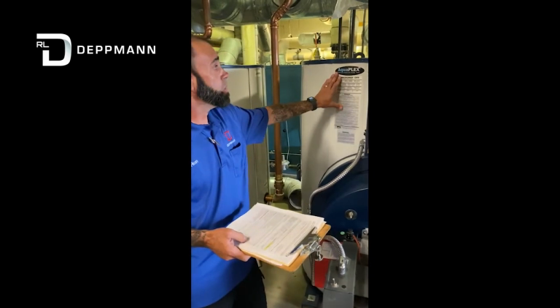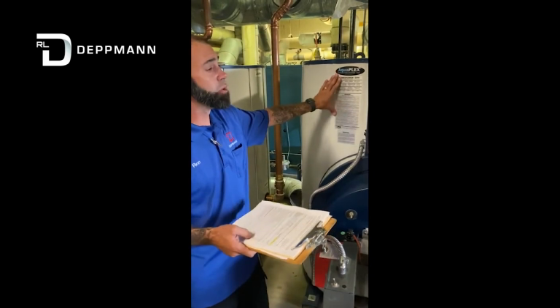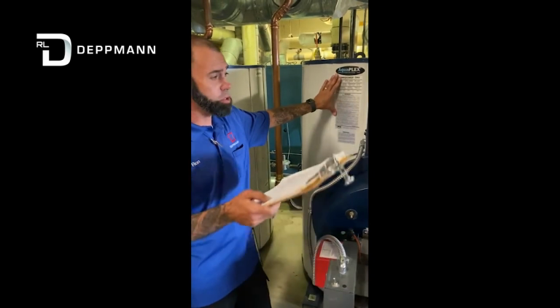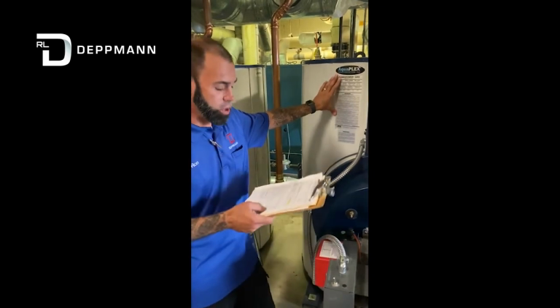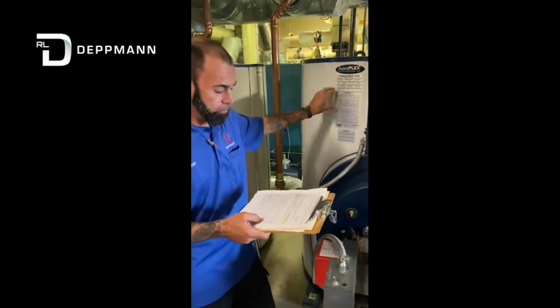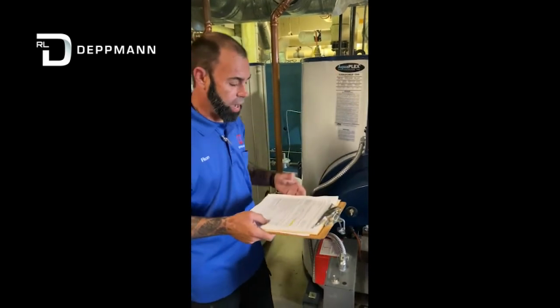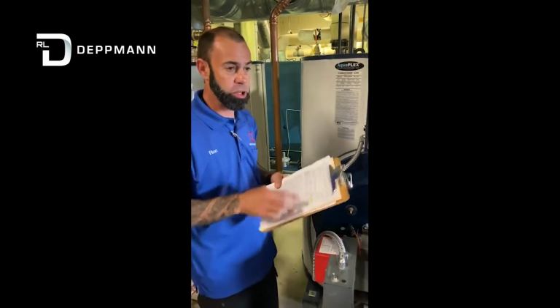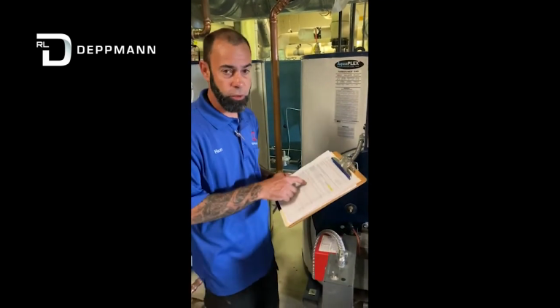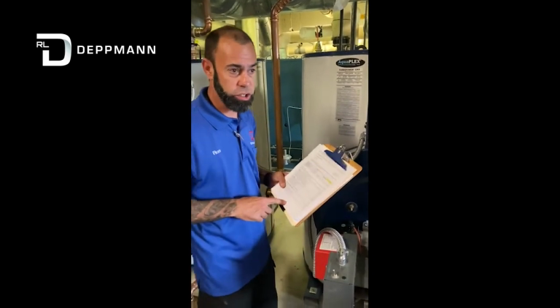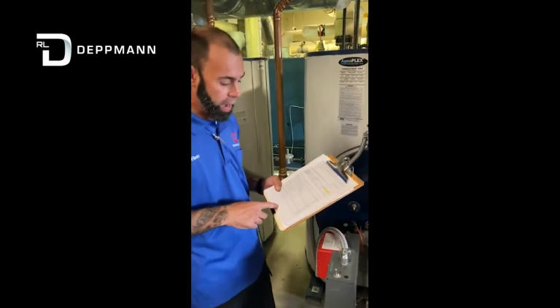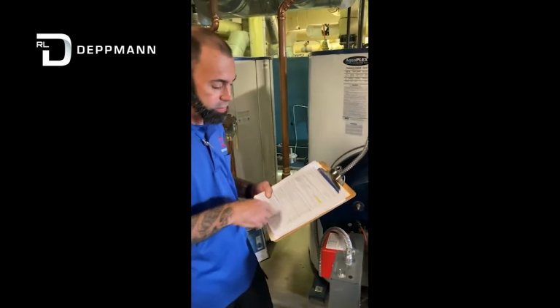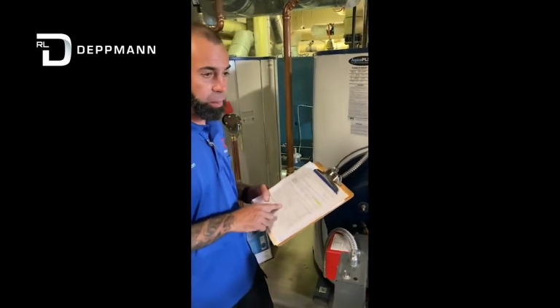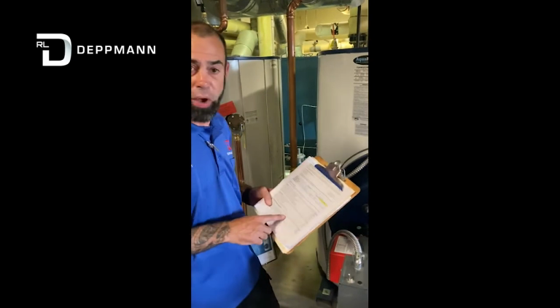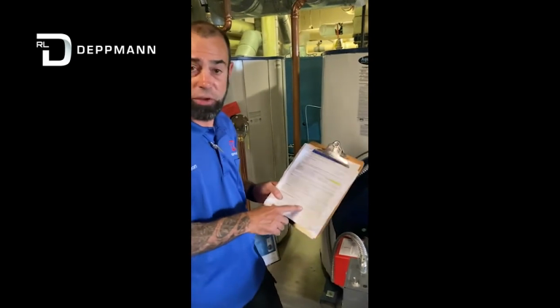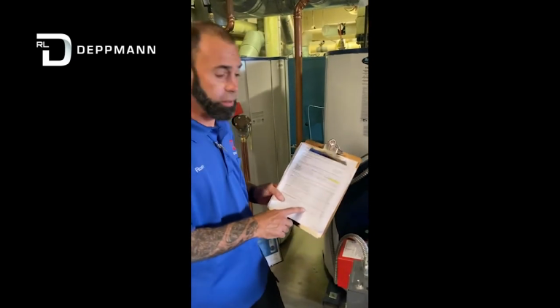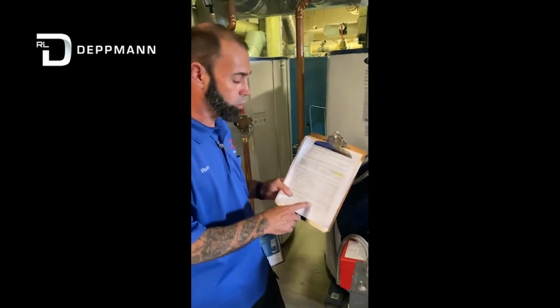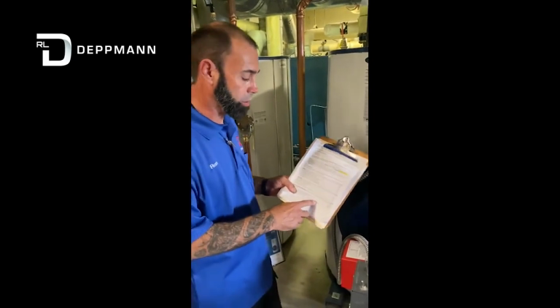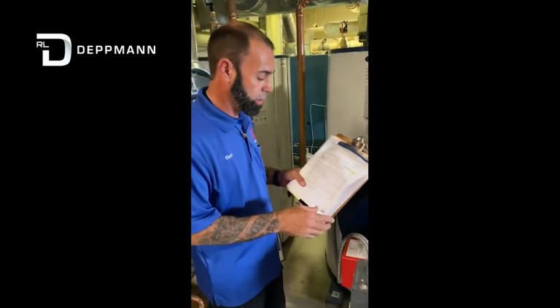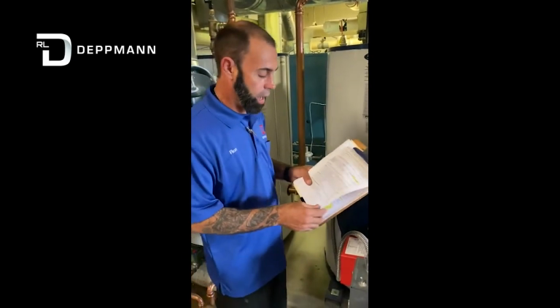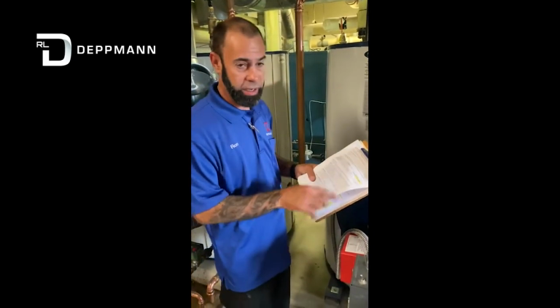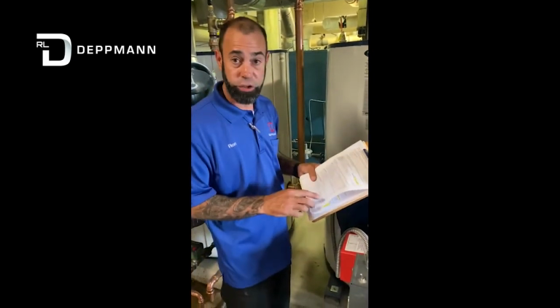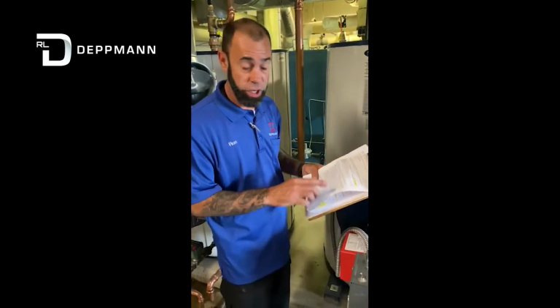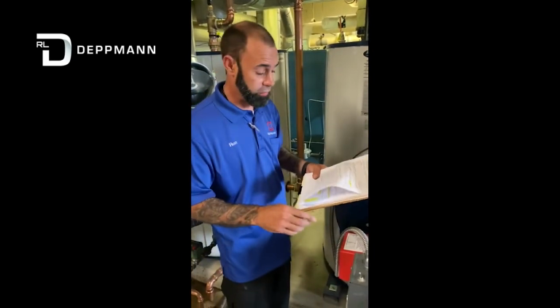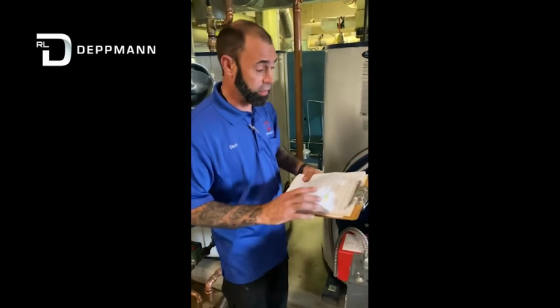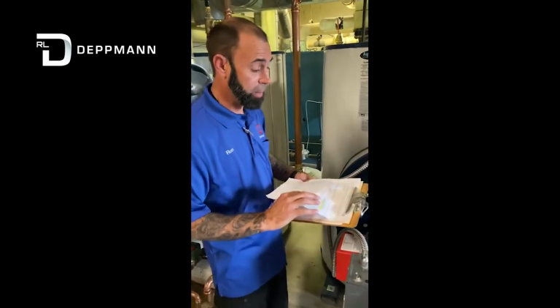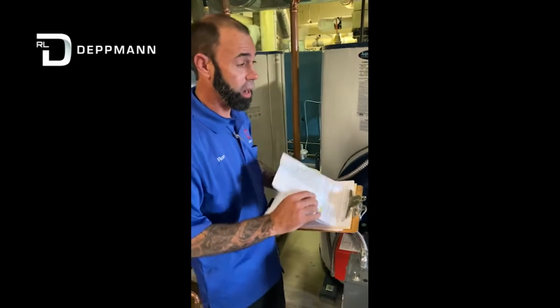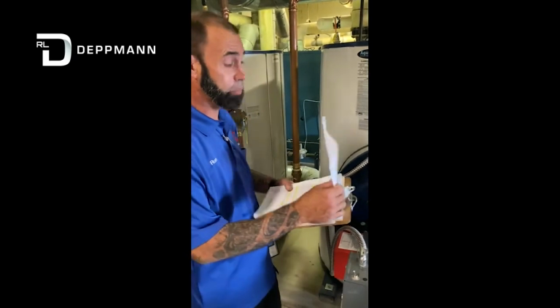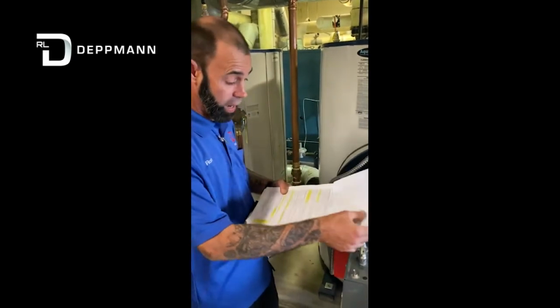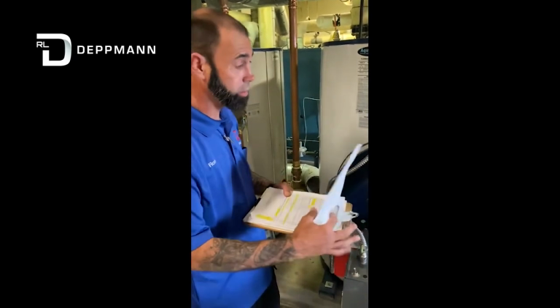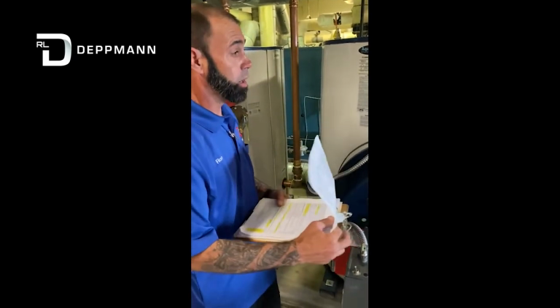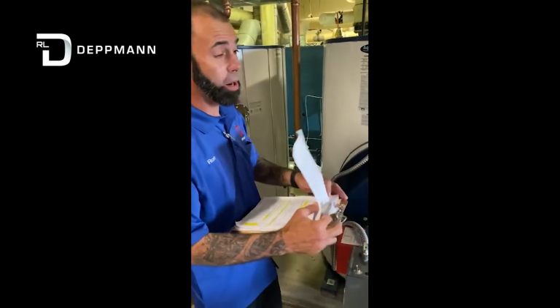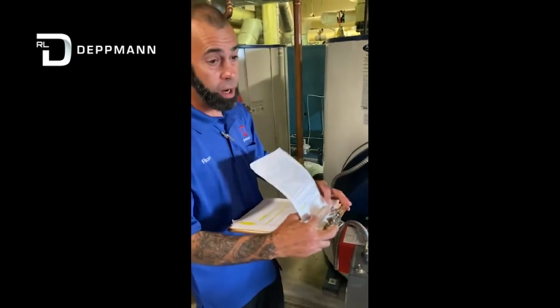Through a visual inspection, there are going to be several questions that are asked. Make sure you answer everything on the form correctly. Make any notations of anything that may not be correct prior to start-up.